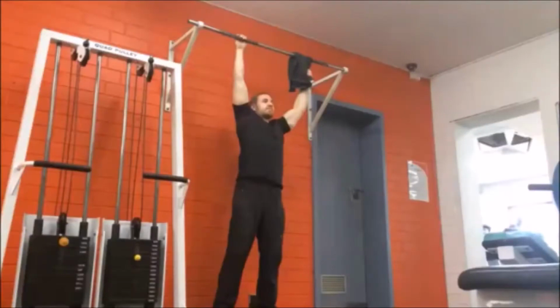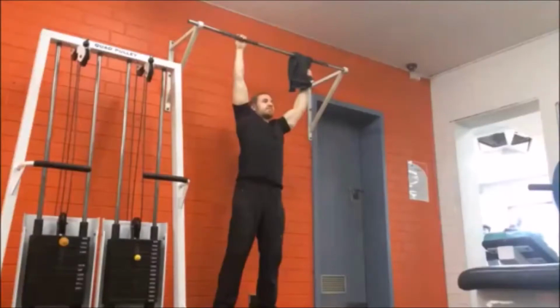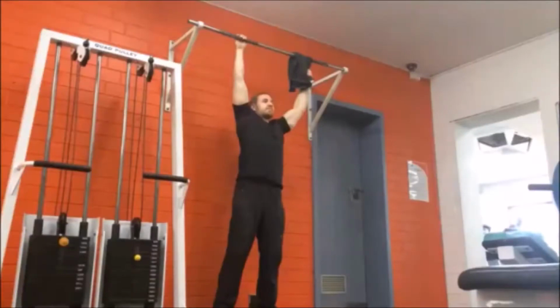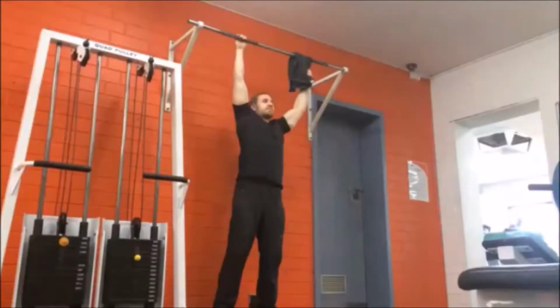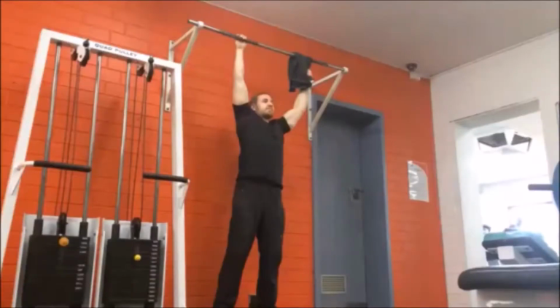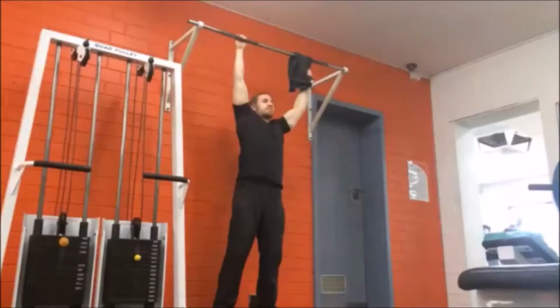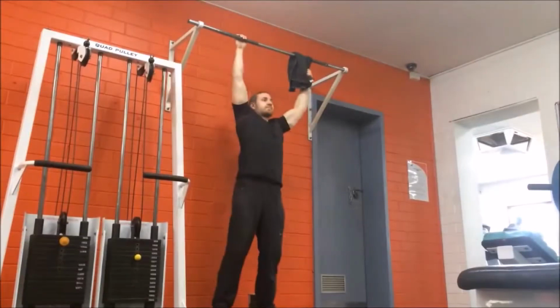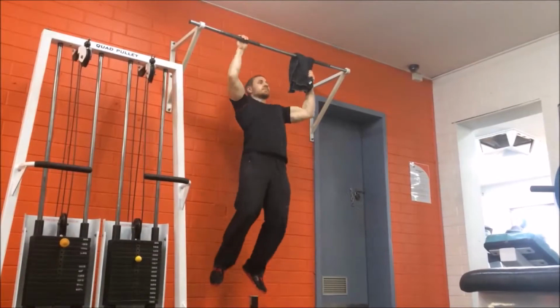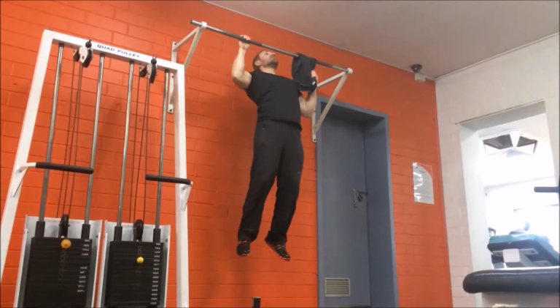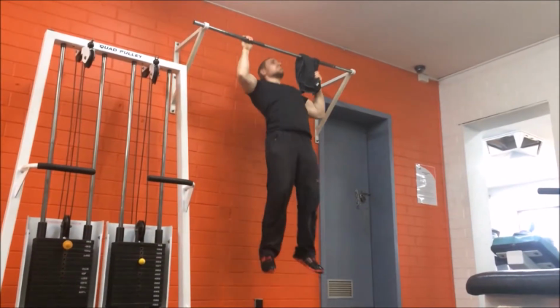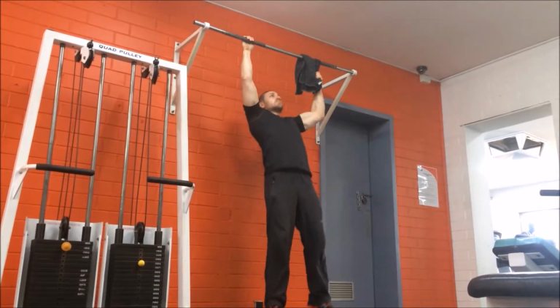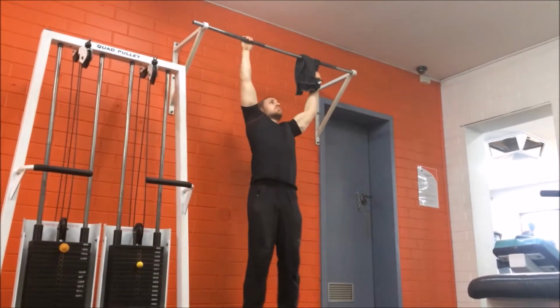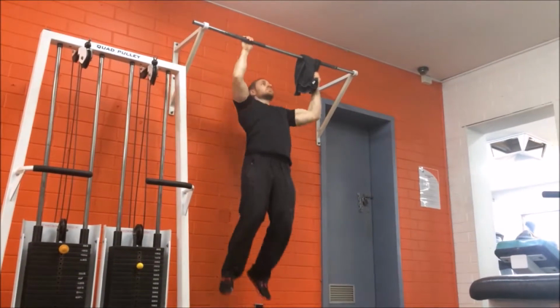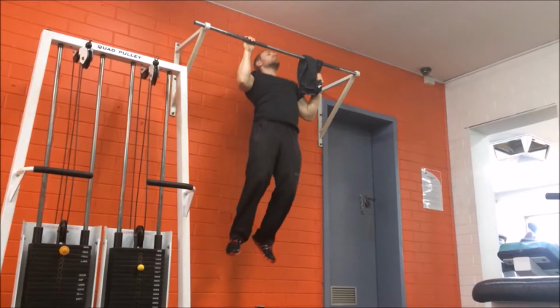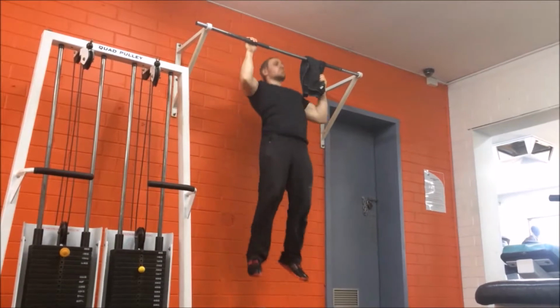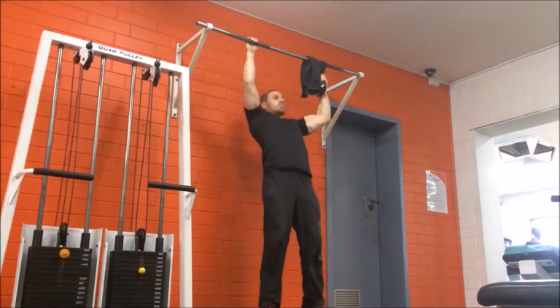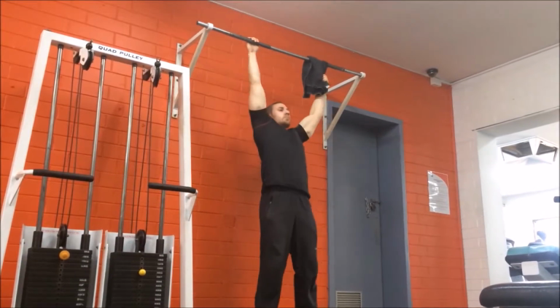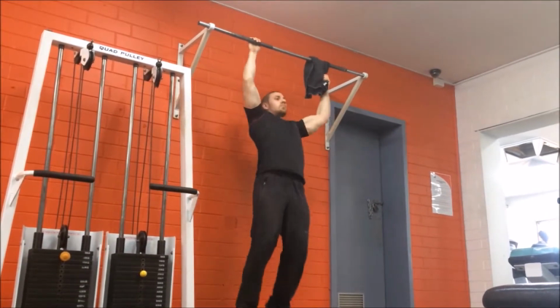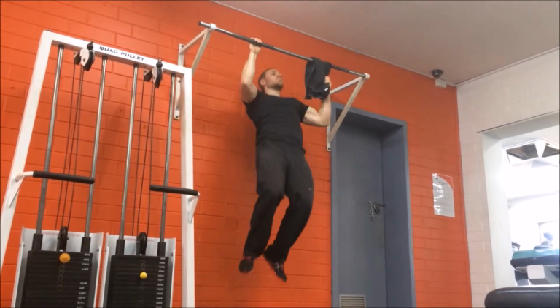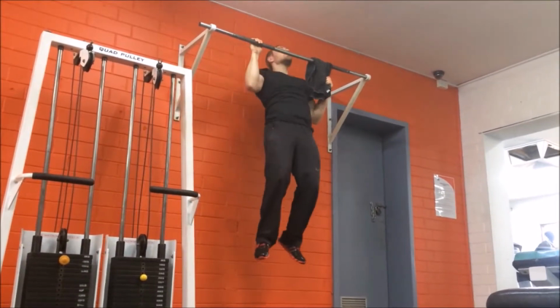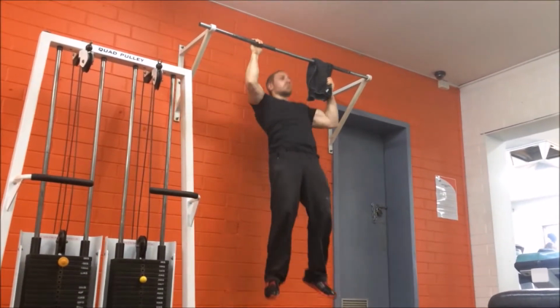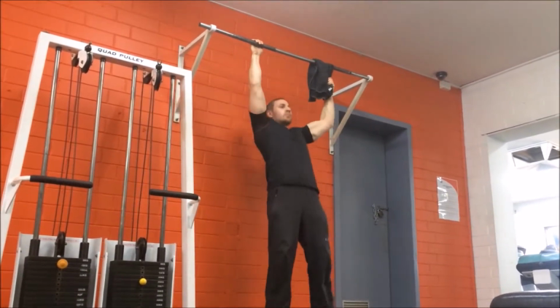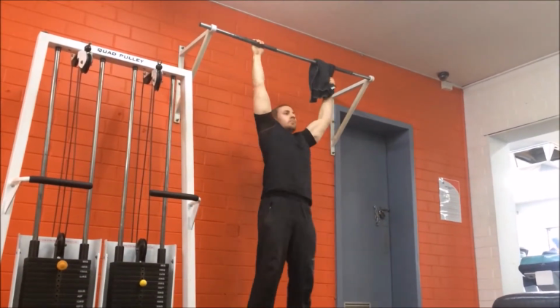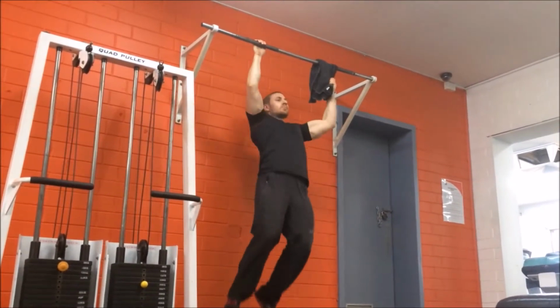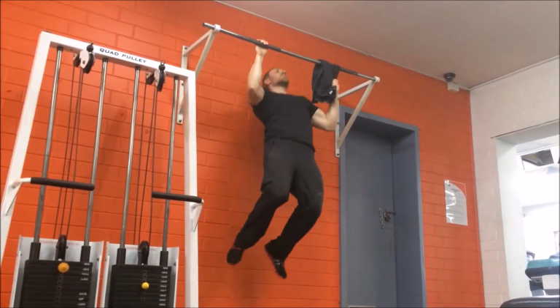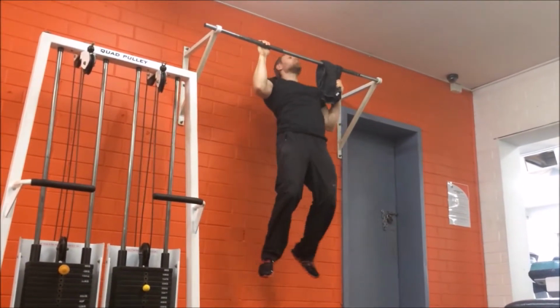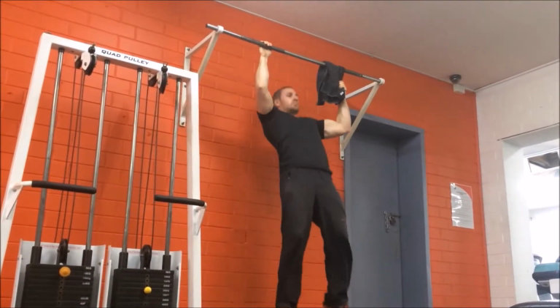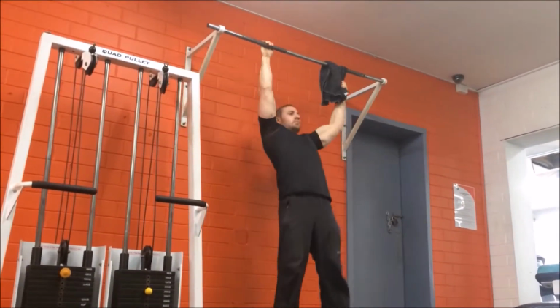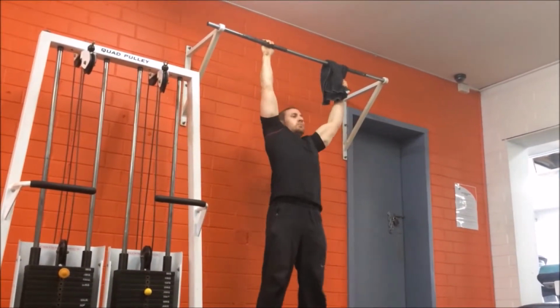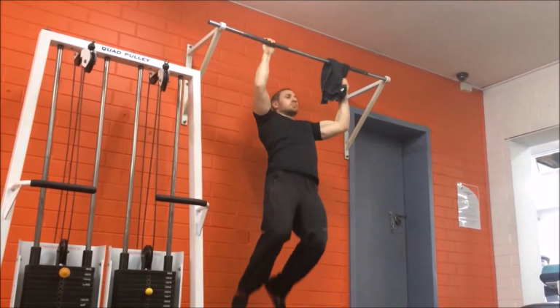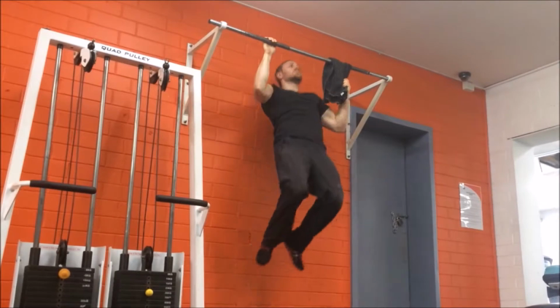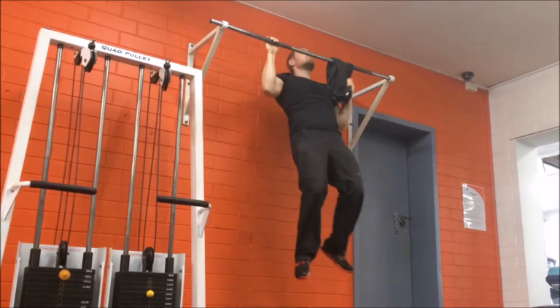Drape a small towel perpendicularly over the bar above one shoulder. Grab the towel with one hand and reach up to grab the bar with the other hand with an overhand grip.